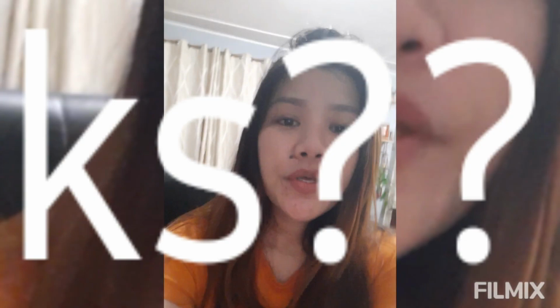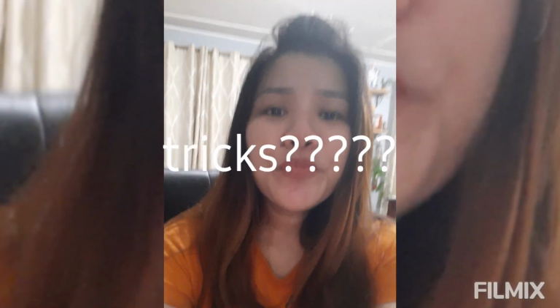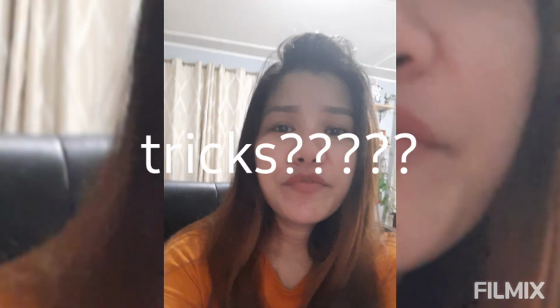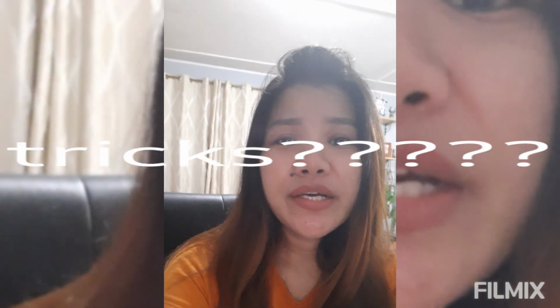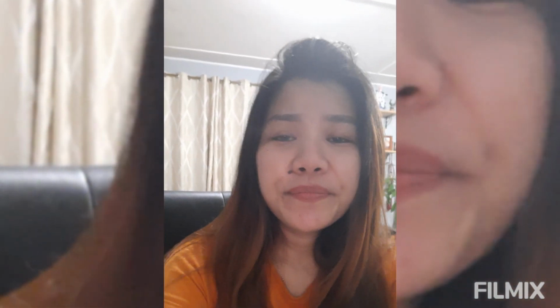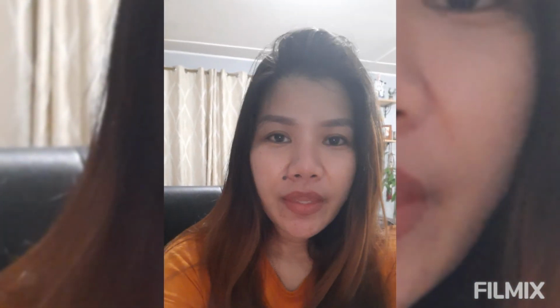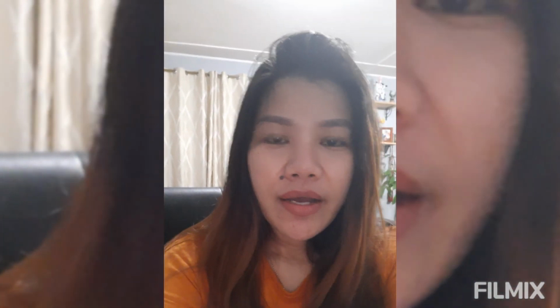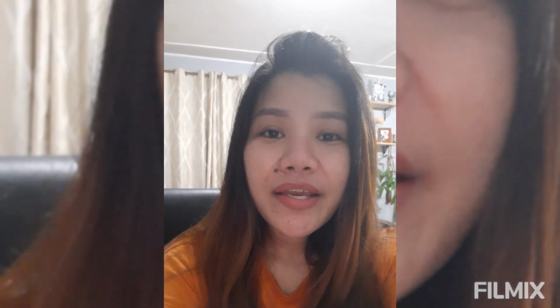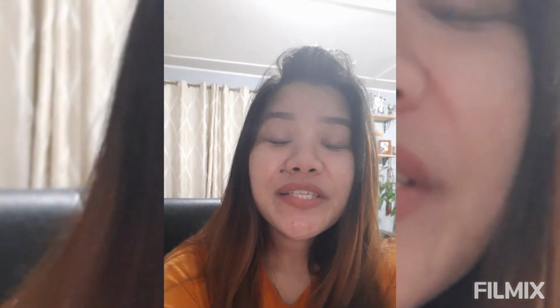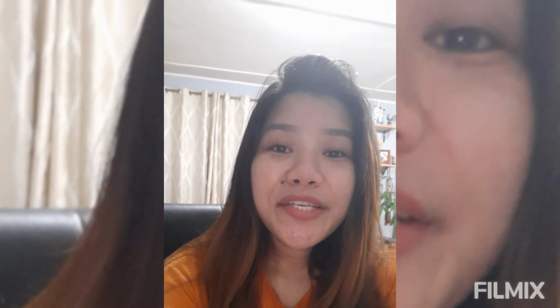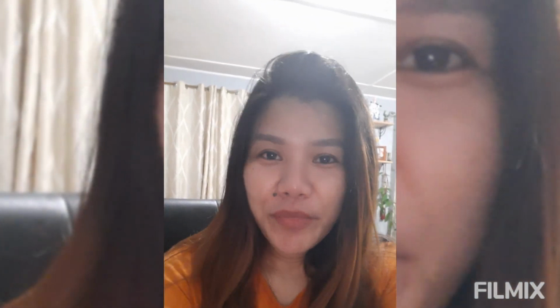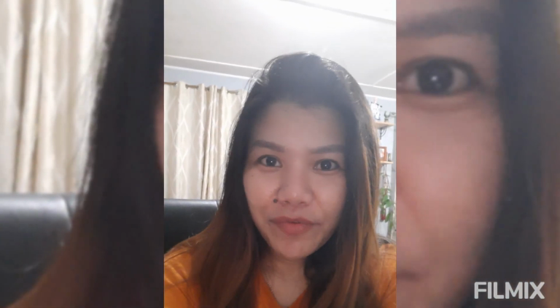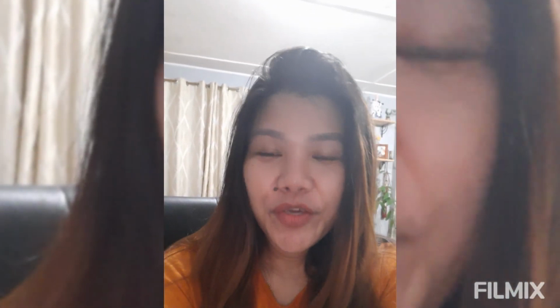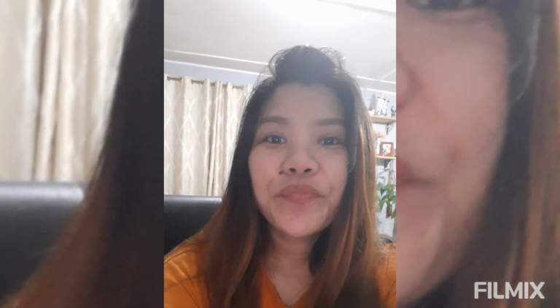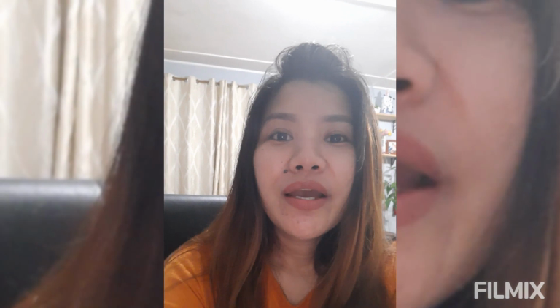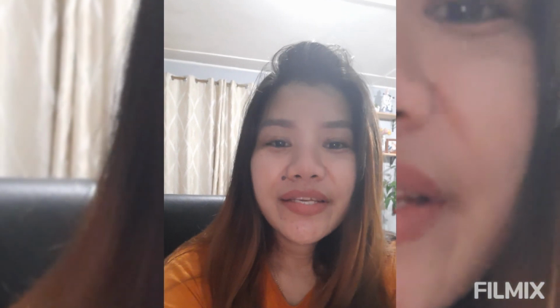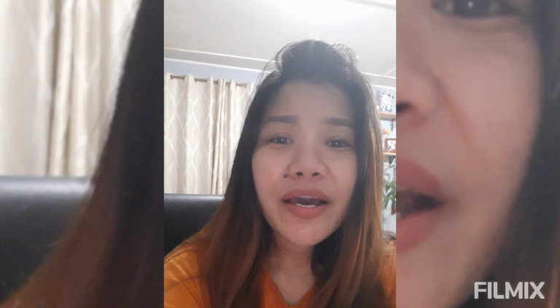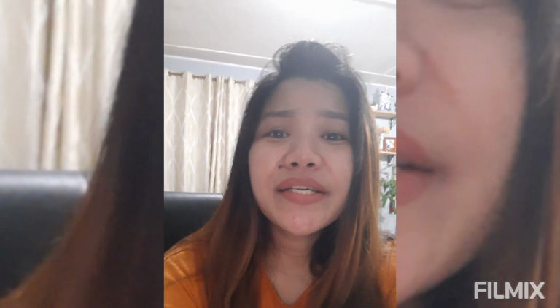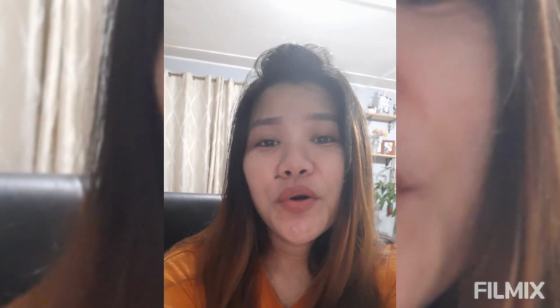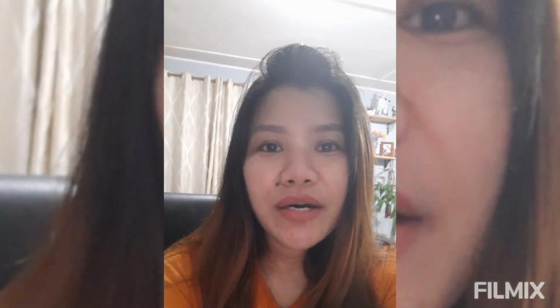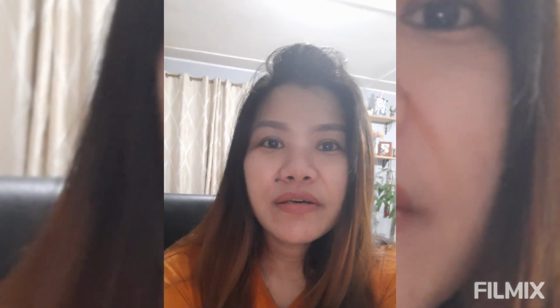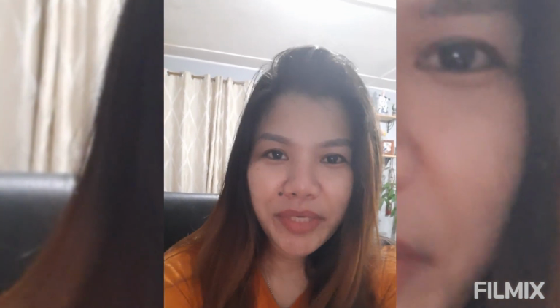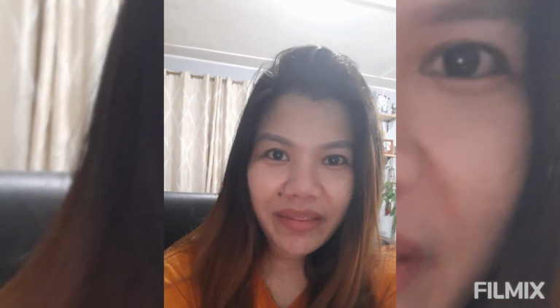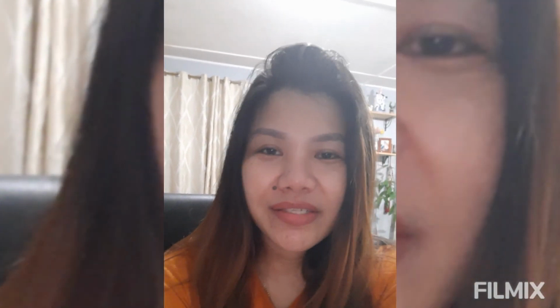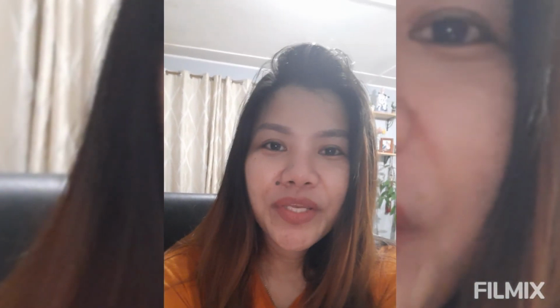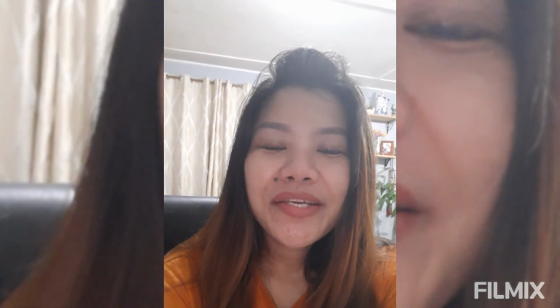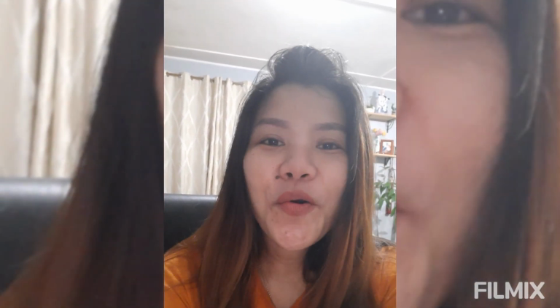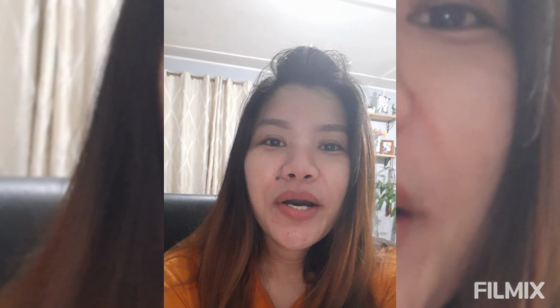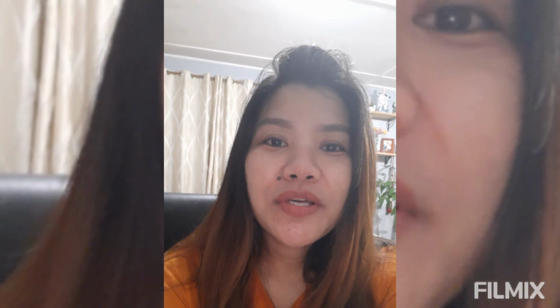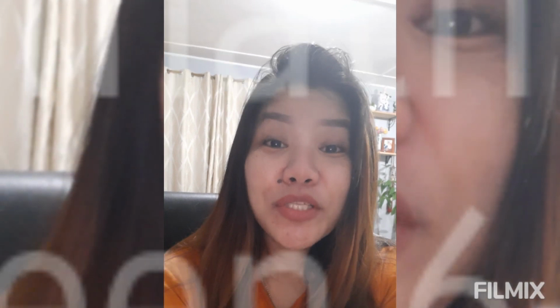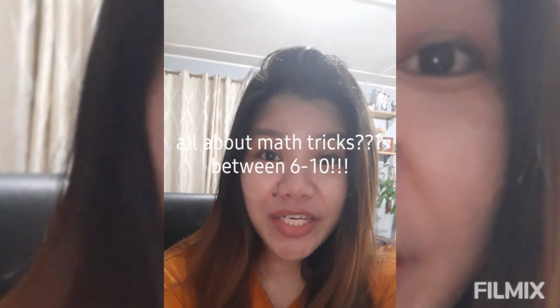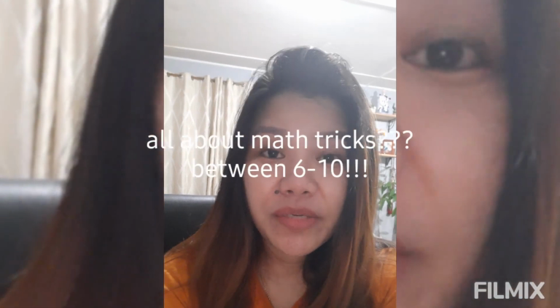Good morning everyone. I have decided that for my second video, this topic is all about mathematics — specifically the multiplication table.